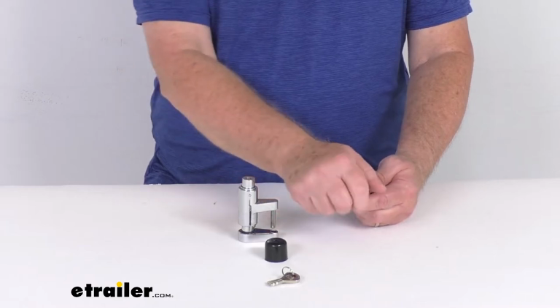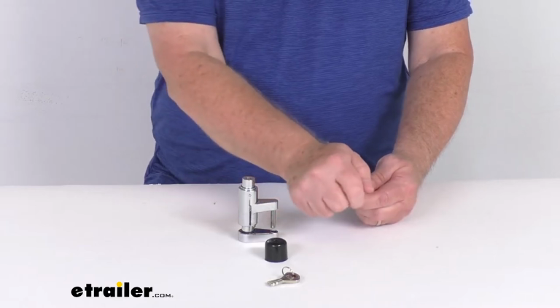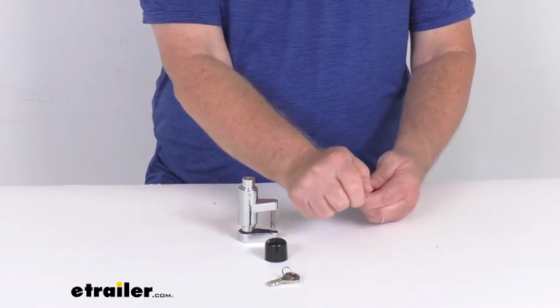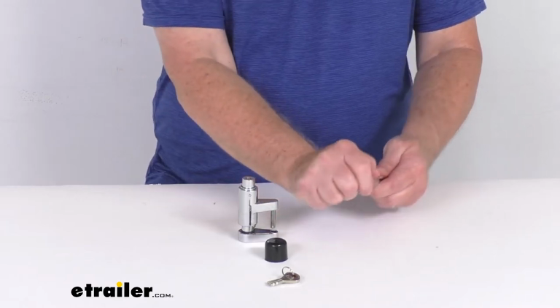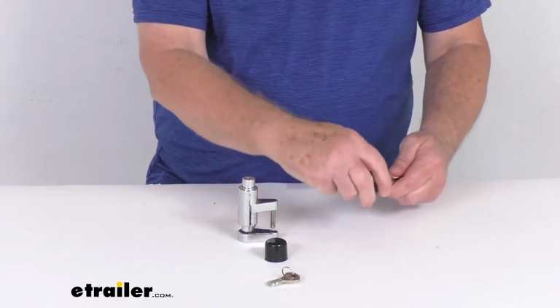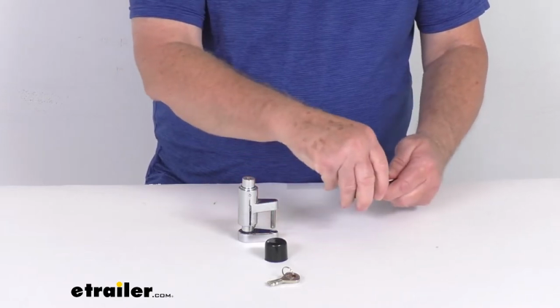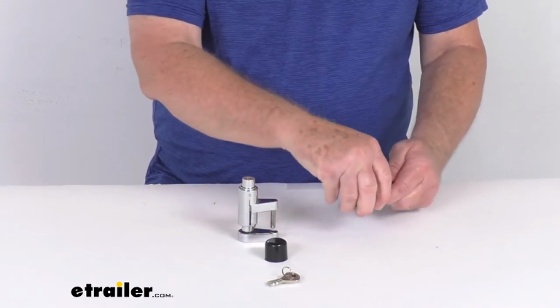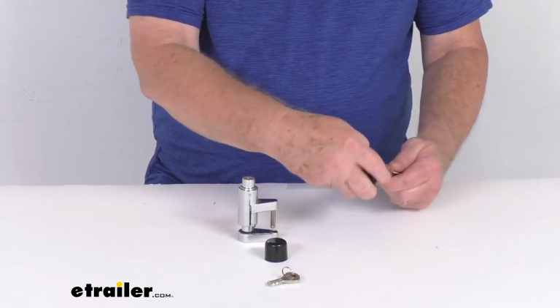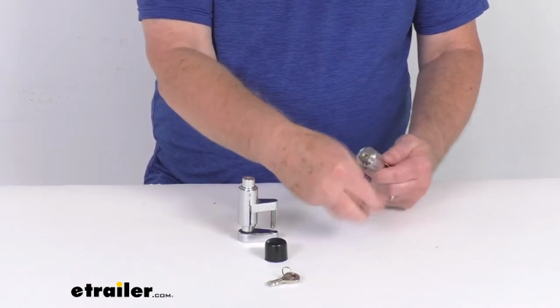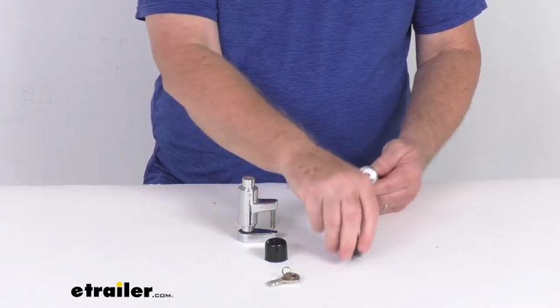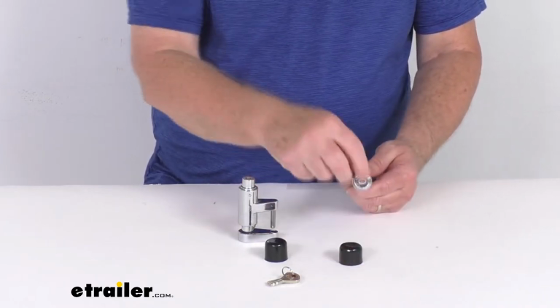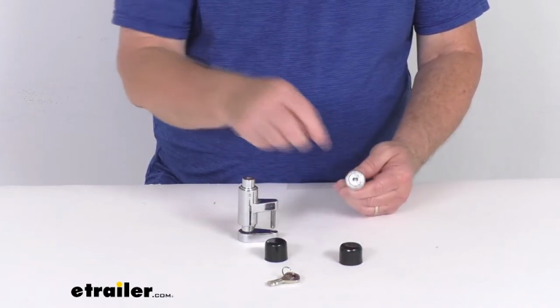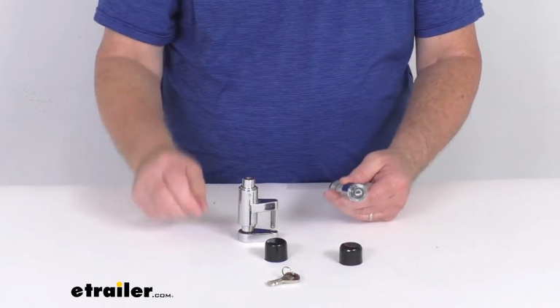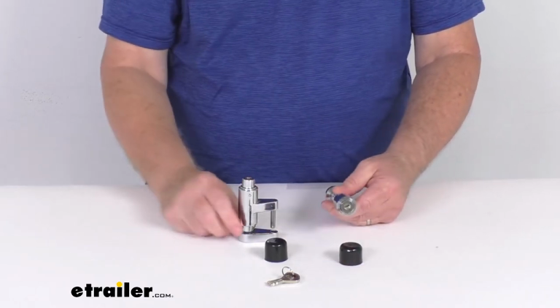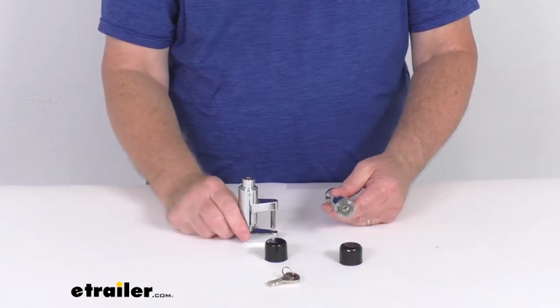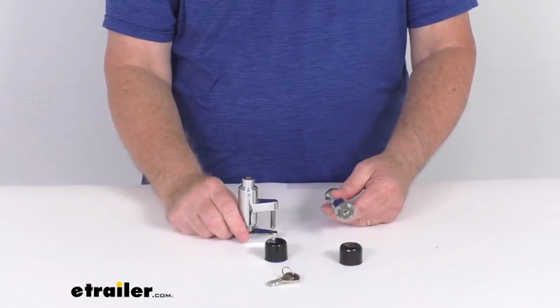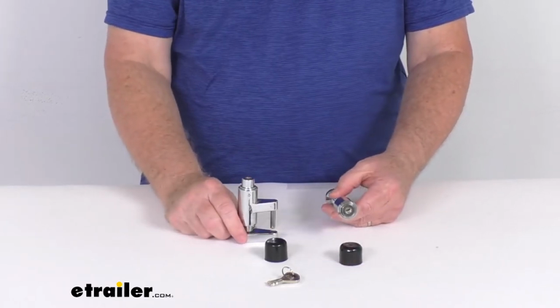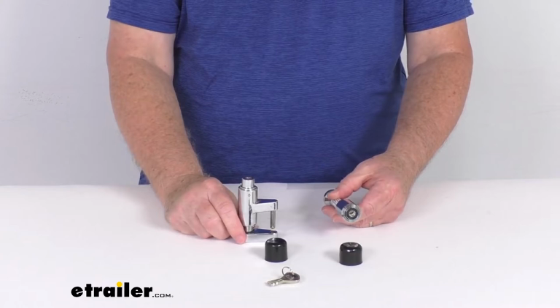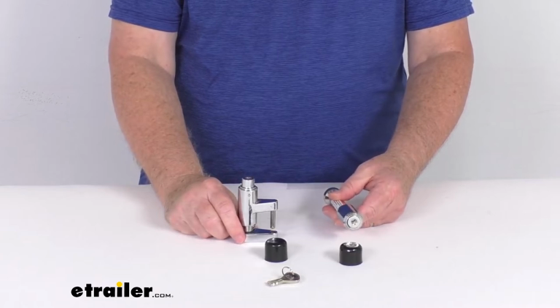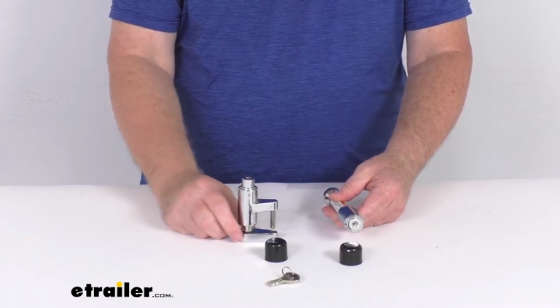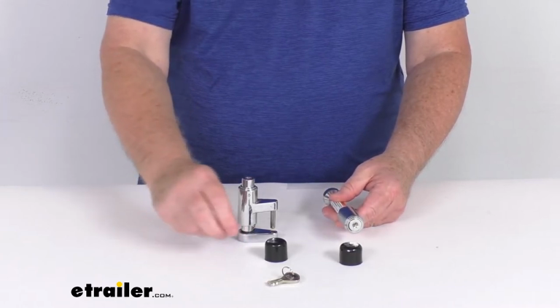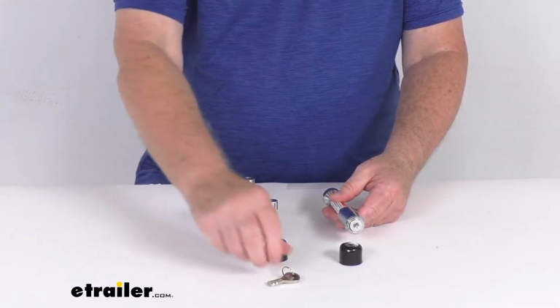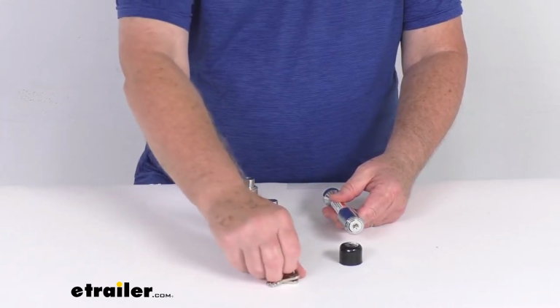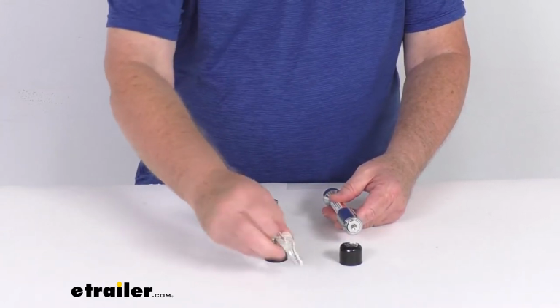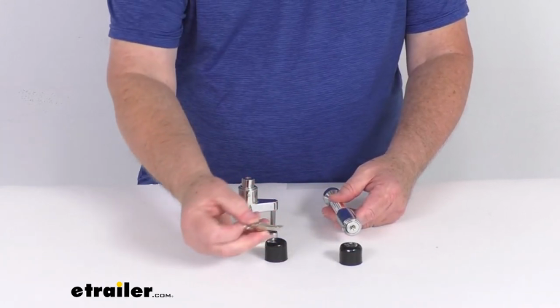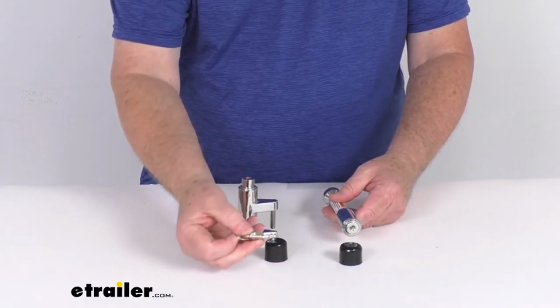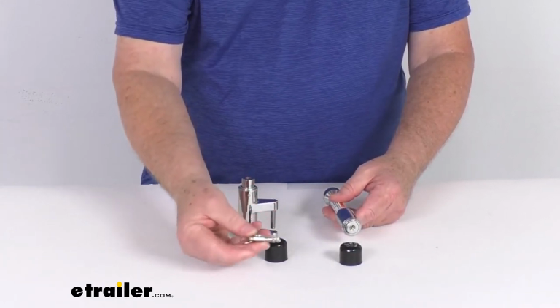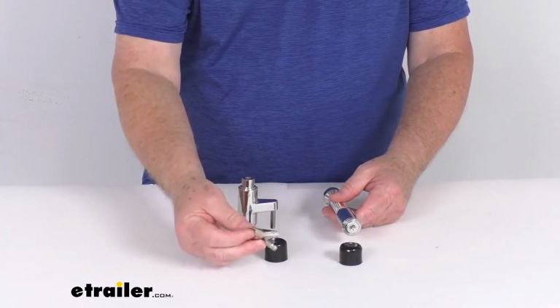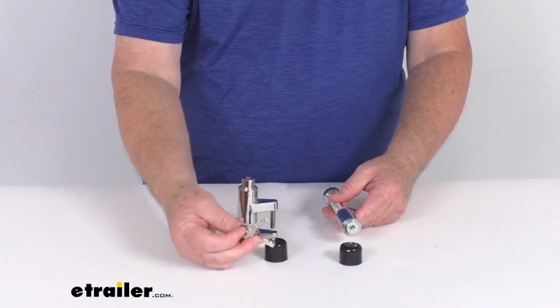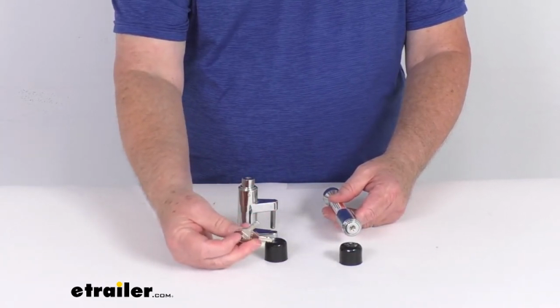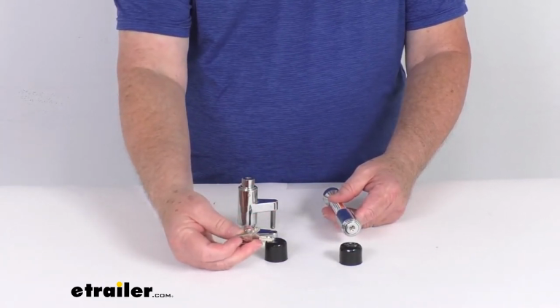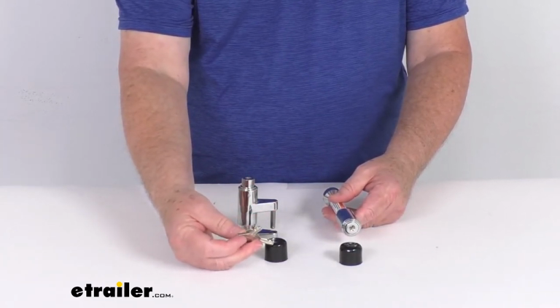You just push those on all the way when you need to, and then you just pop them off to gain access to the lock. As you noticed, it includes two high-security square keys.